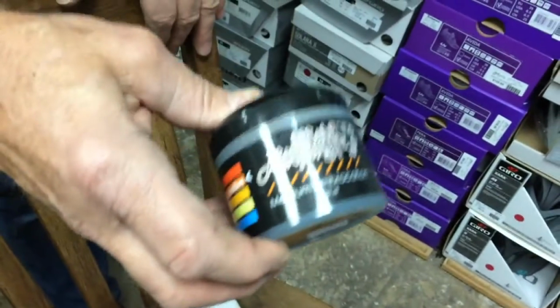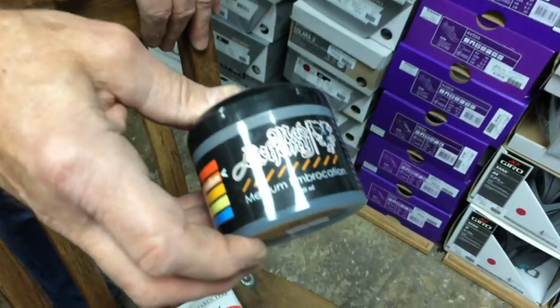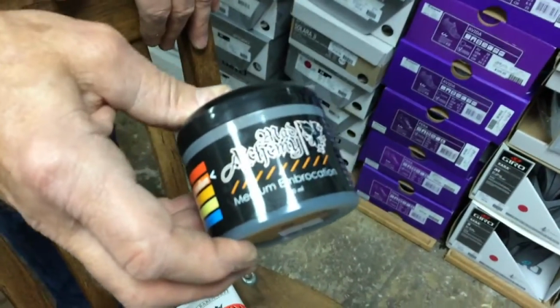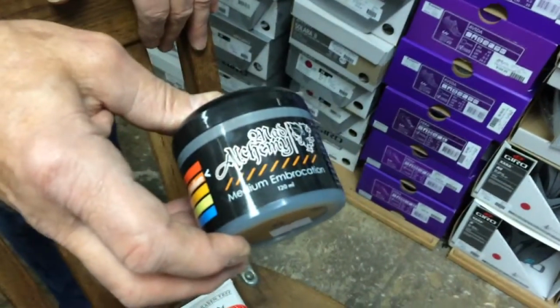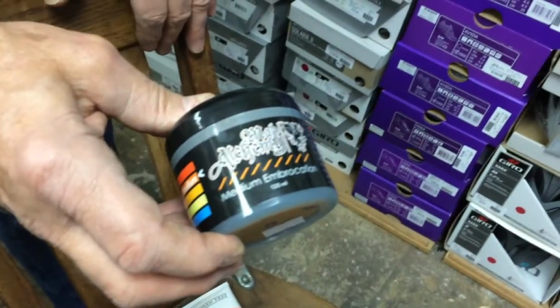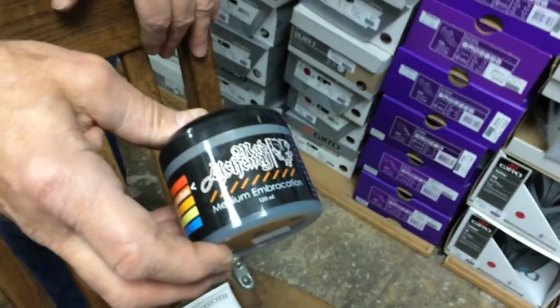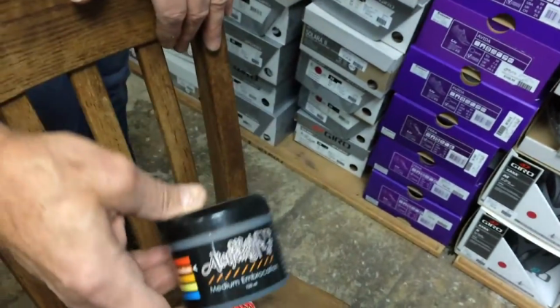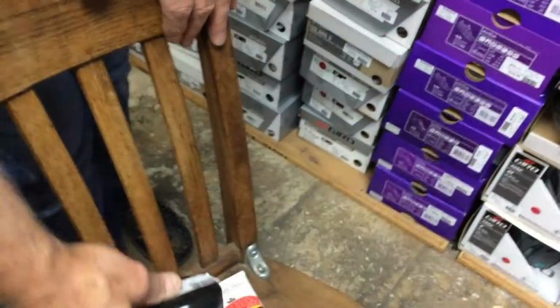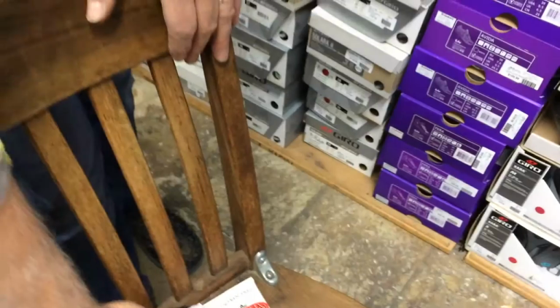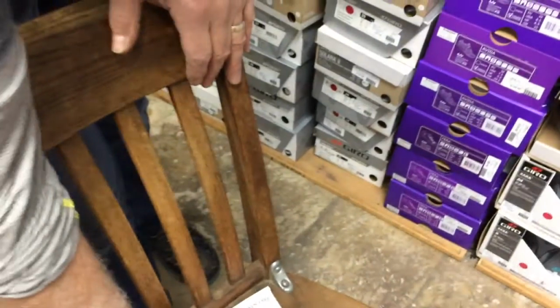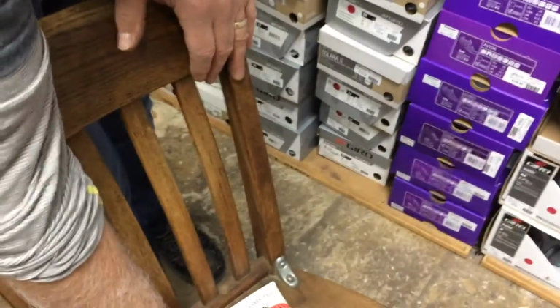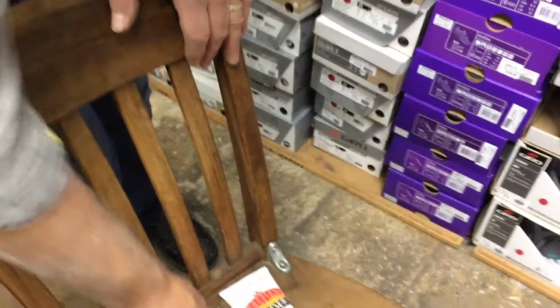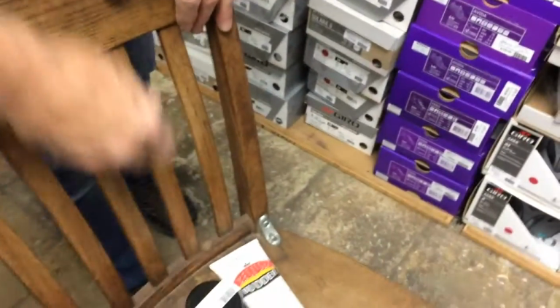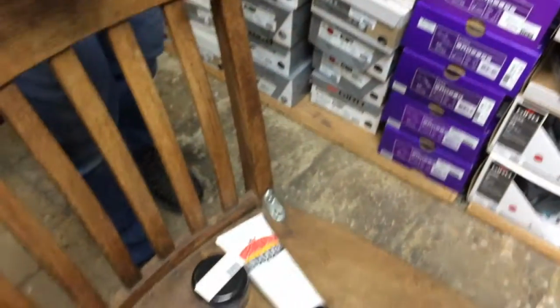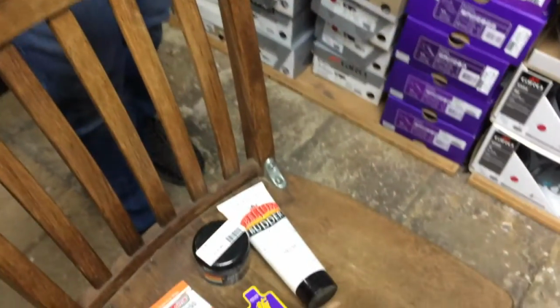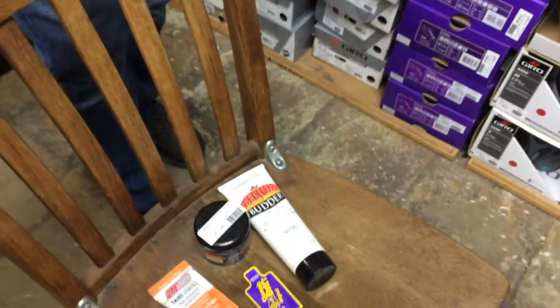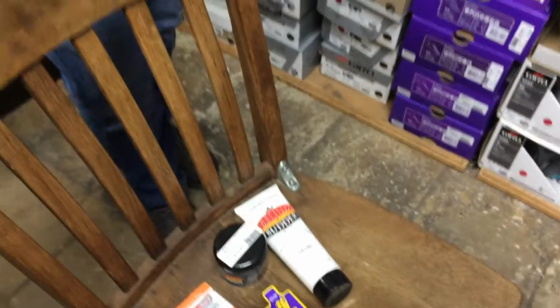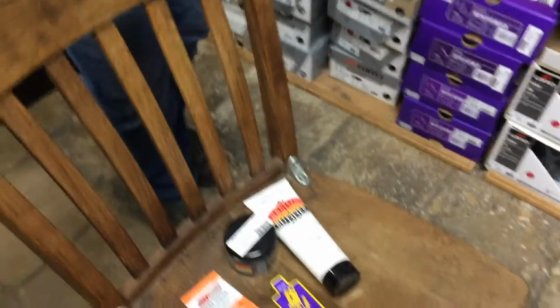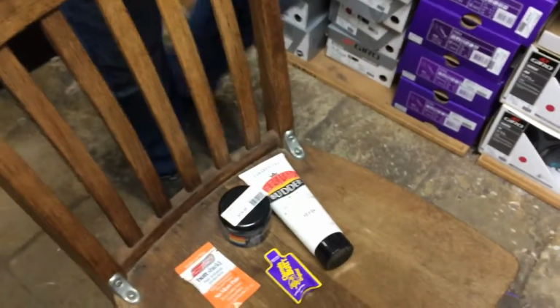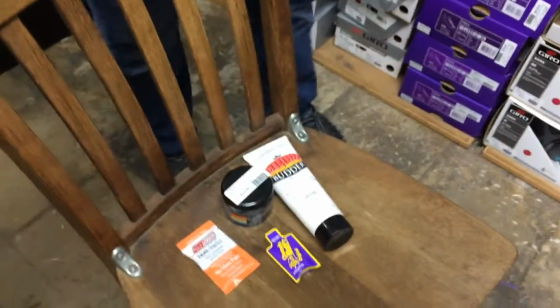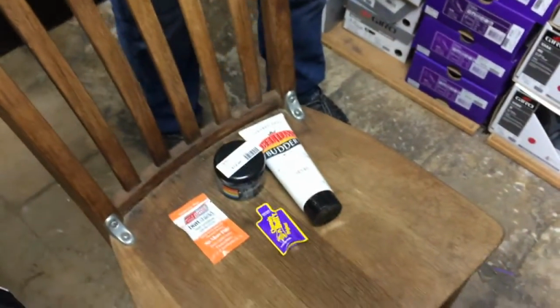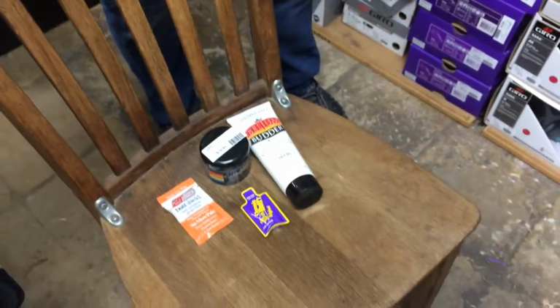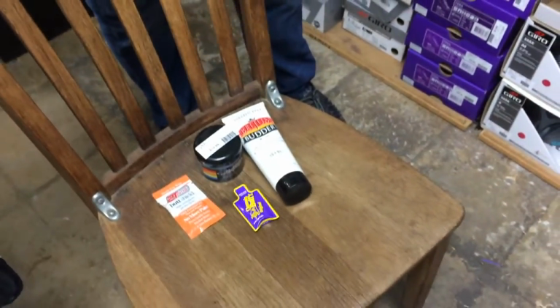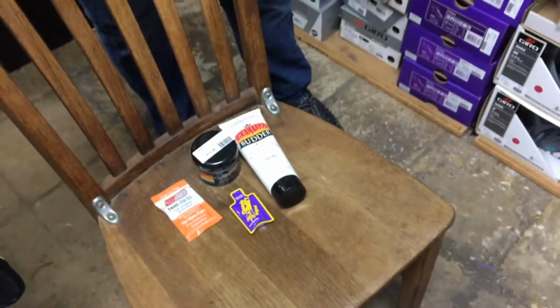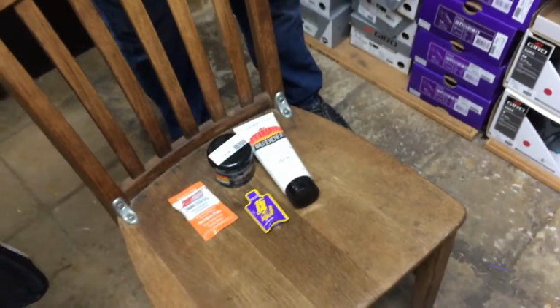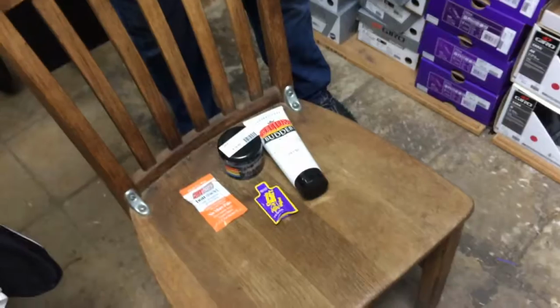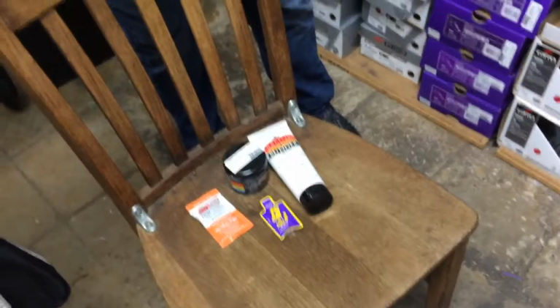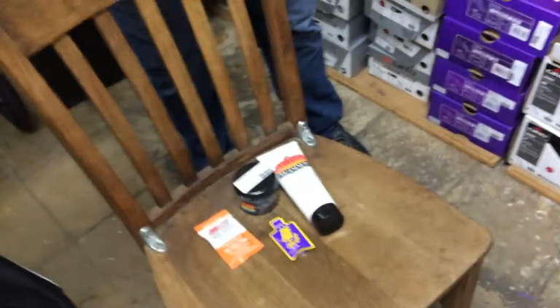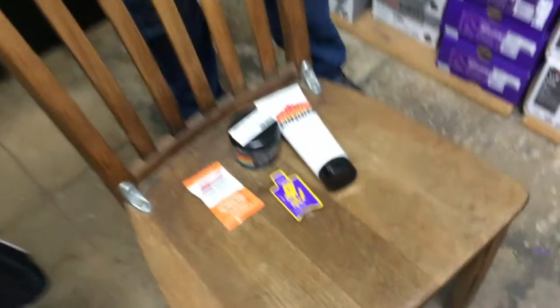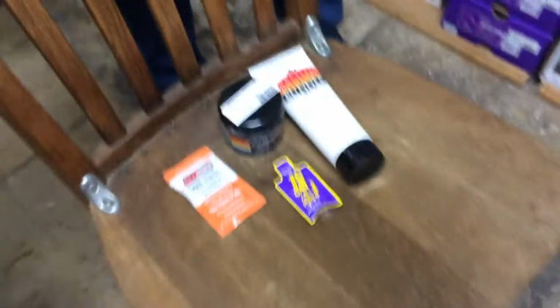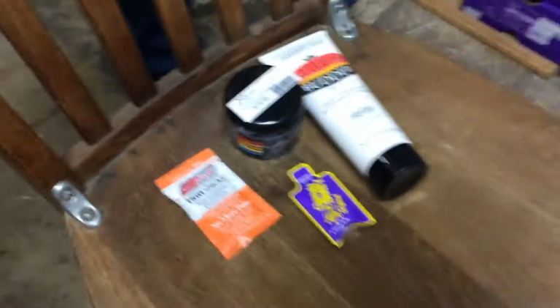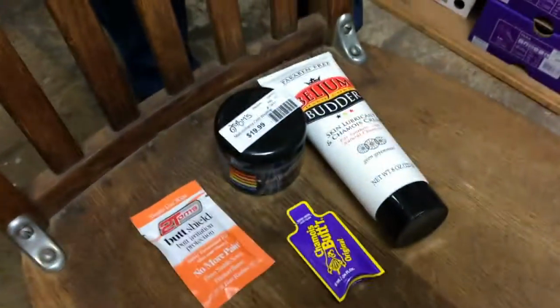Read the label! So there are lots of different brands of chamois butter. Try them out and see which one you like the best — it's lots of trial and error.